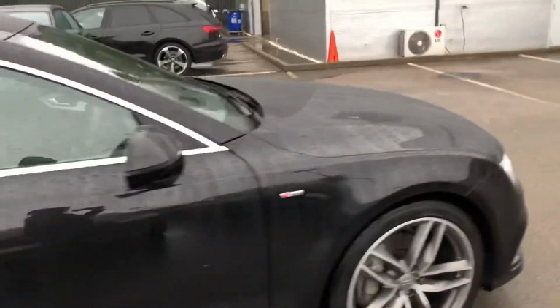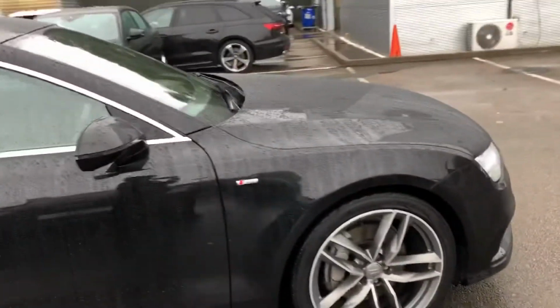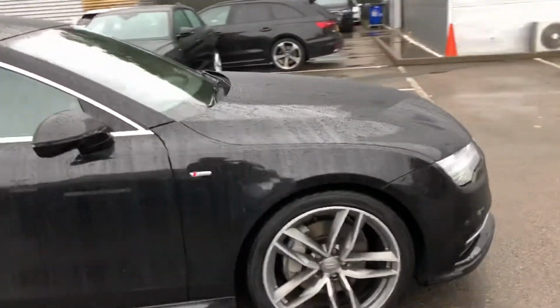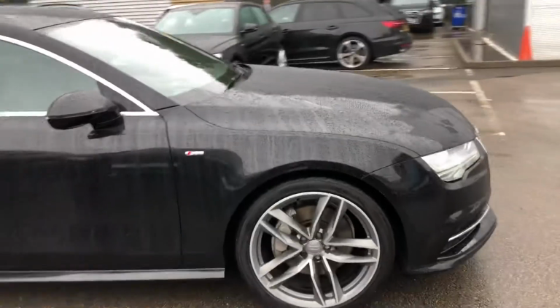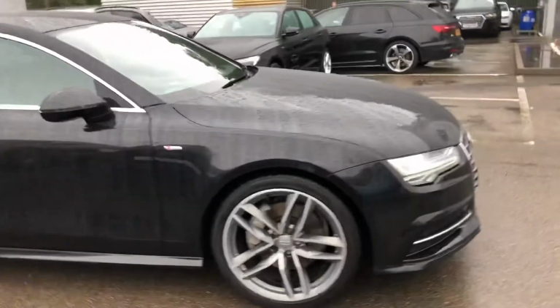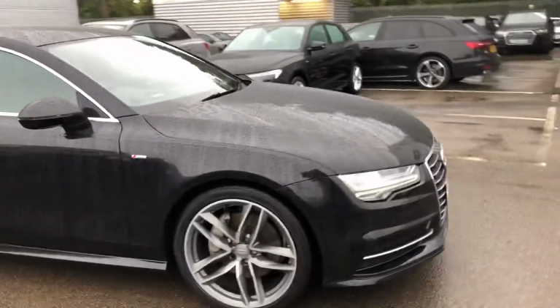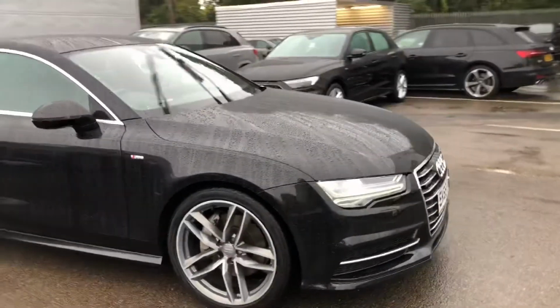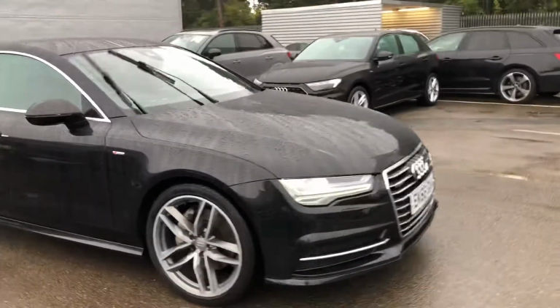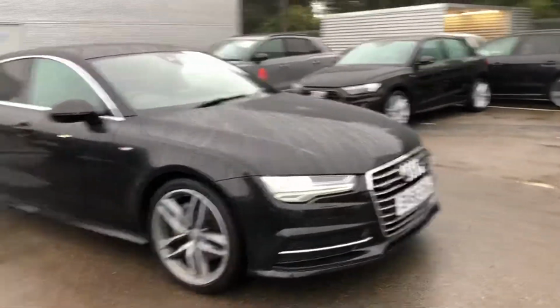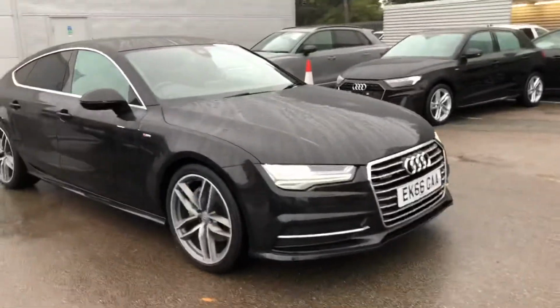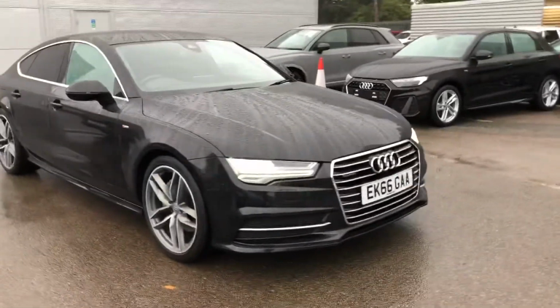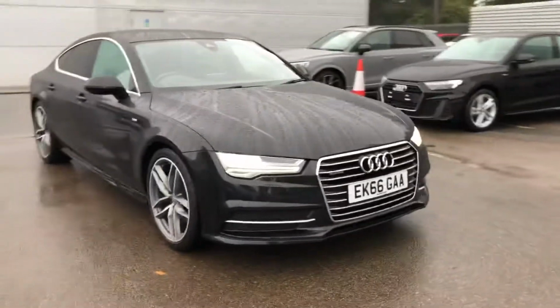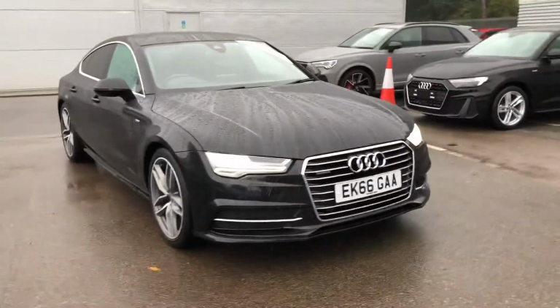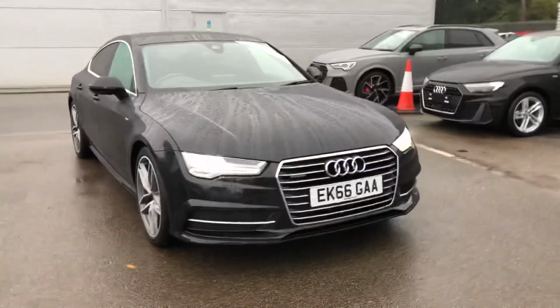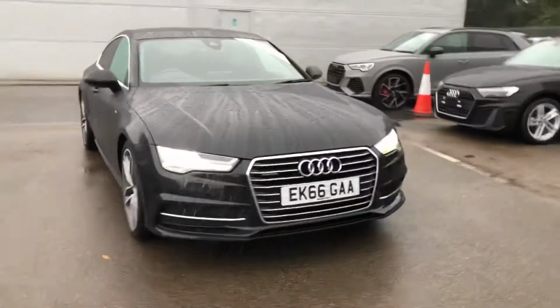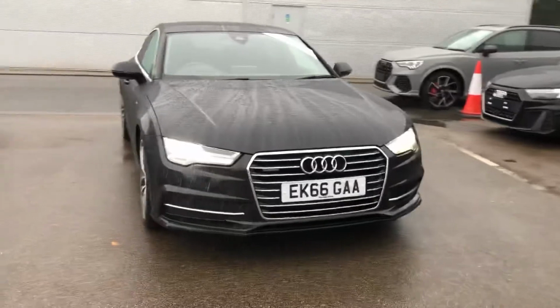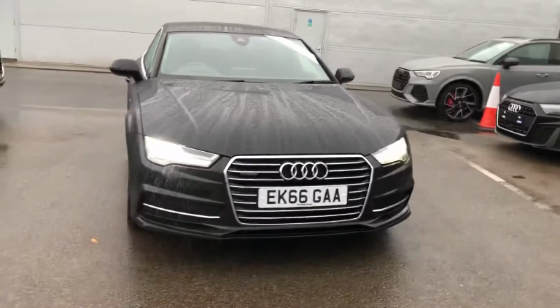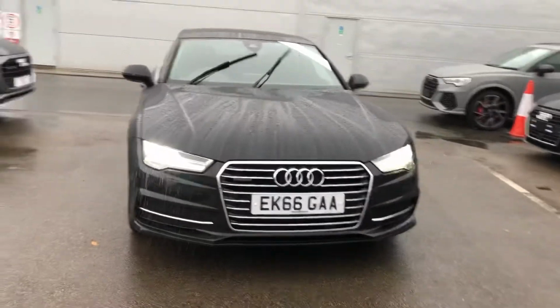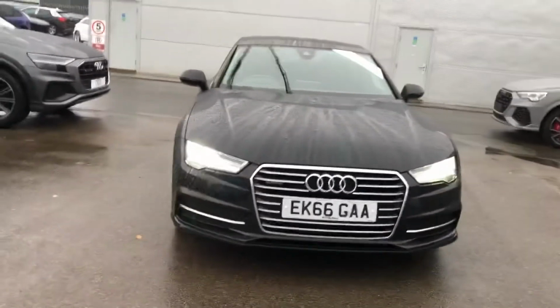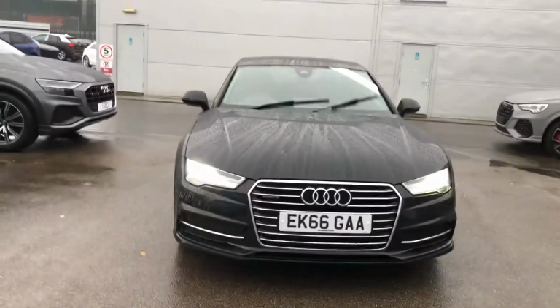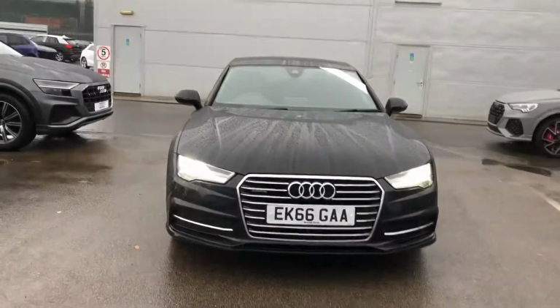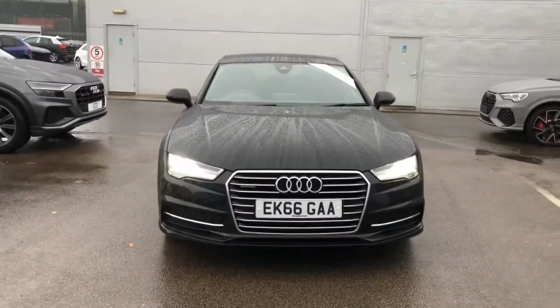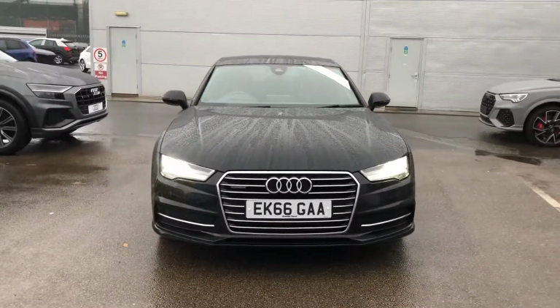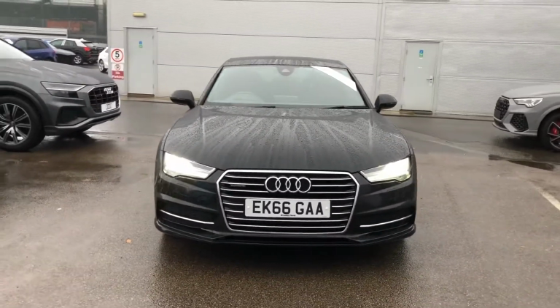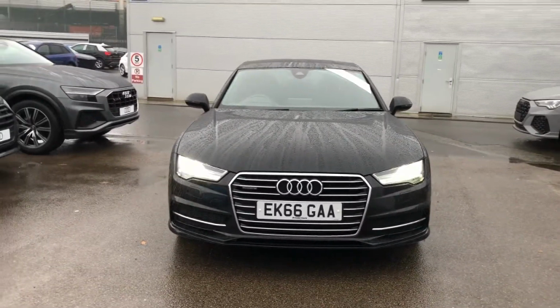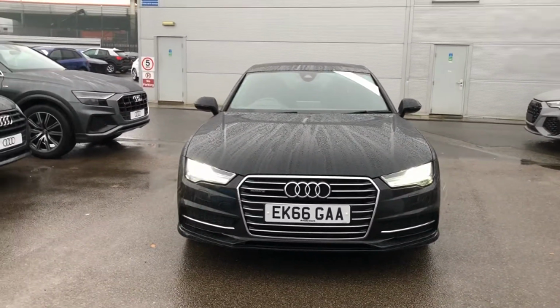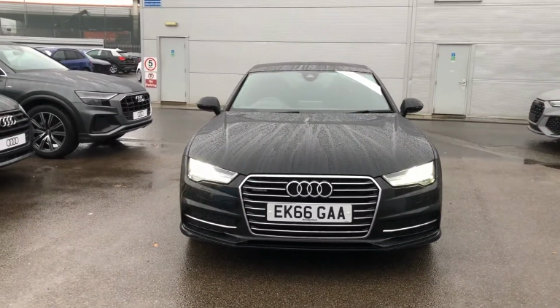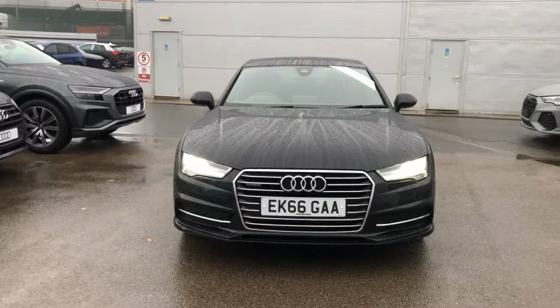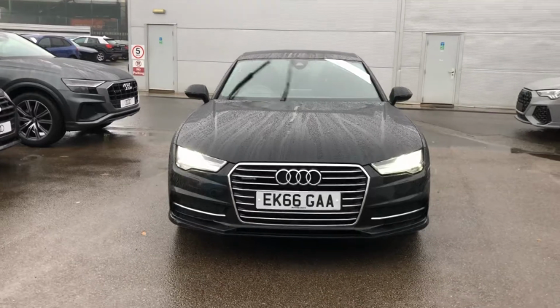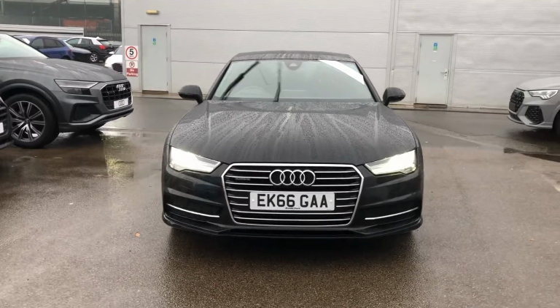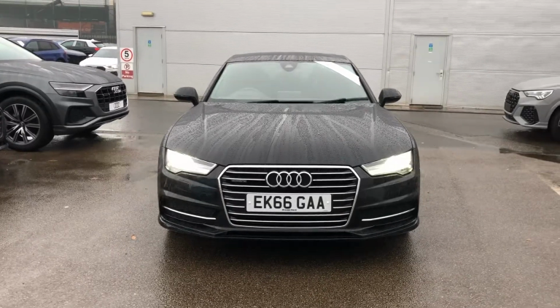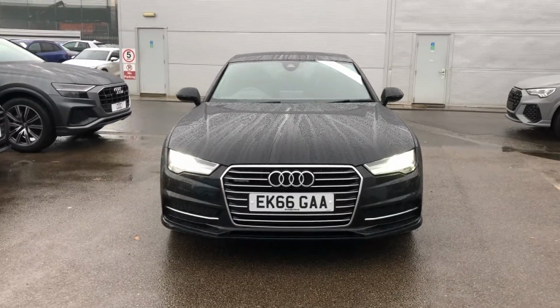If you would like any more information on this Audi A7, please contact us here at Audi on 01270 864 091. One of our team will be more than happy to help. Thank you for watching.